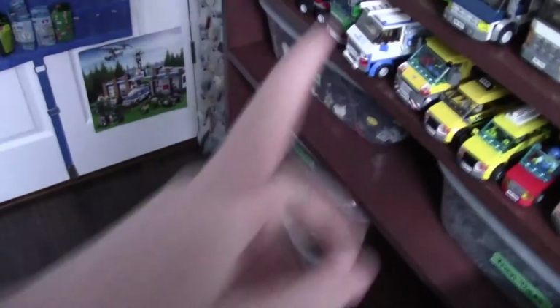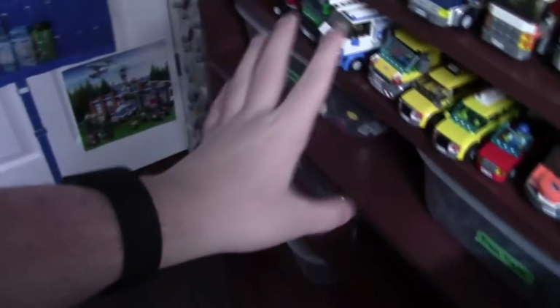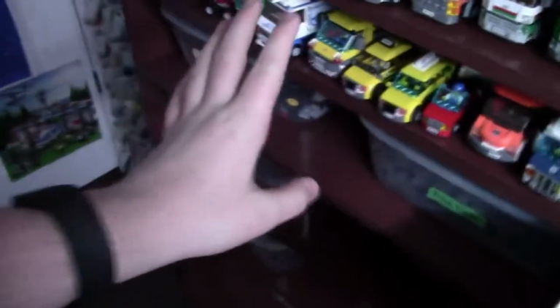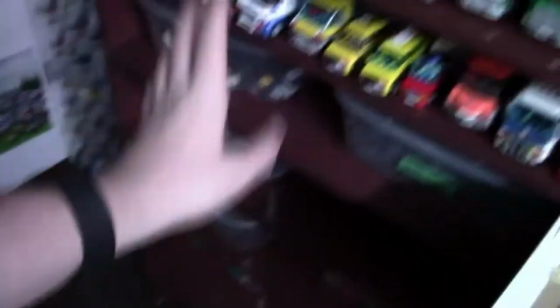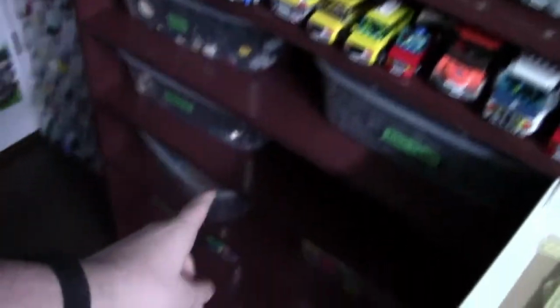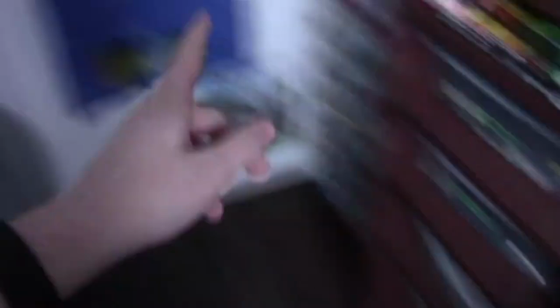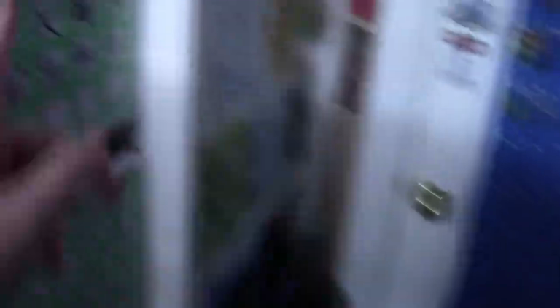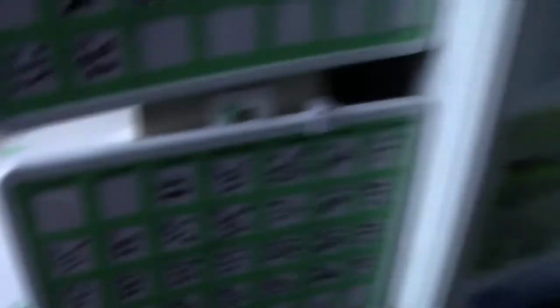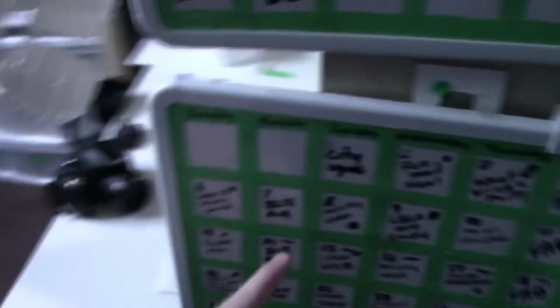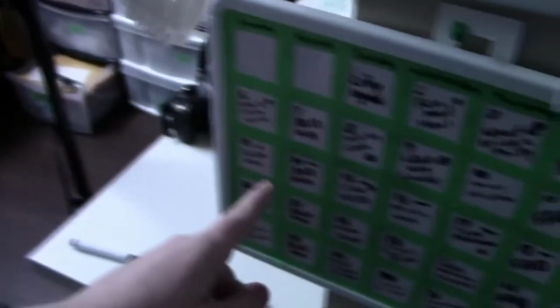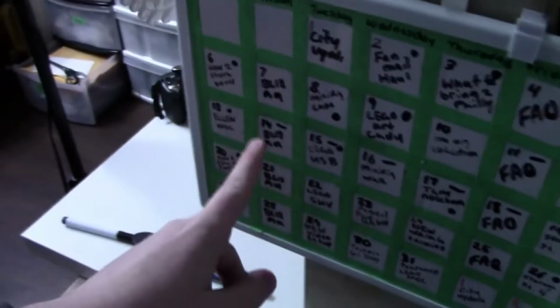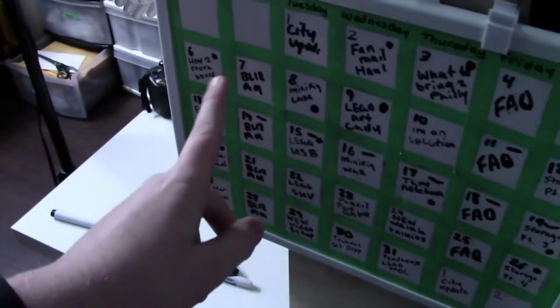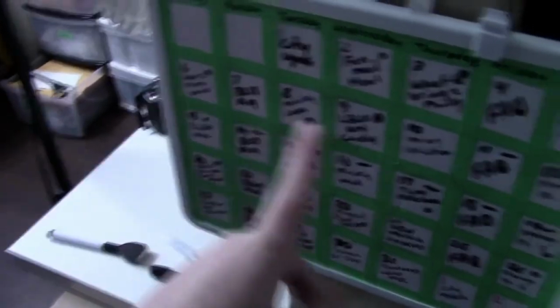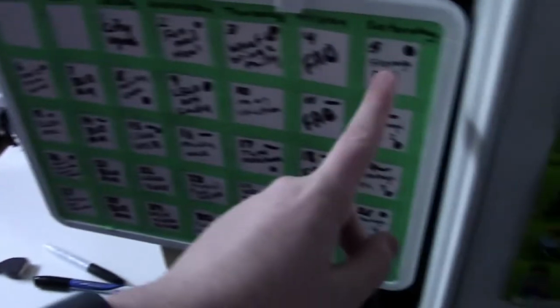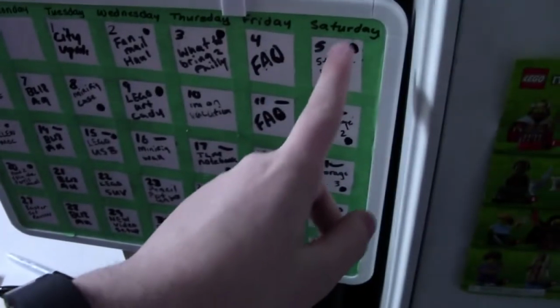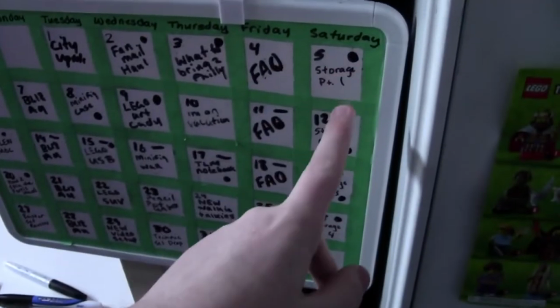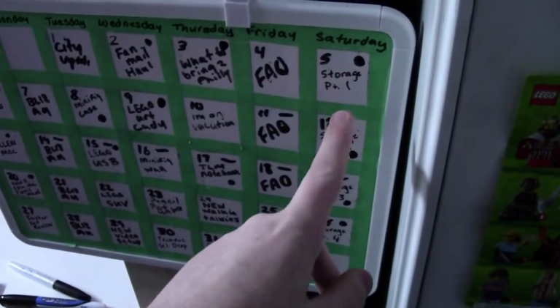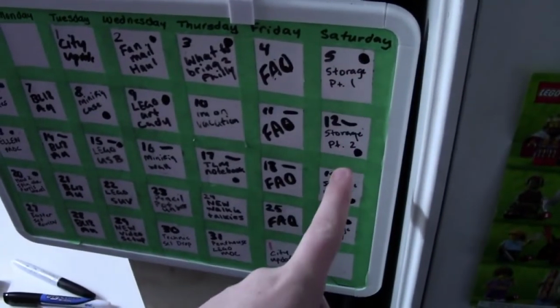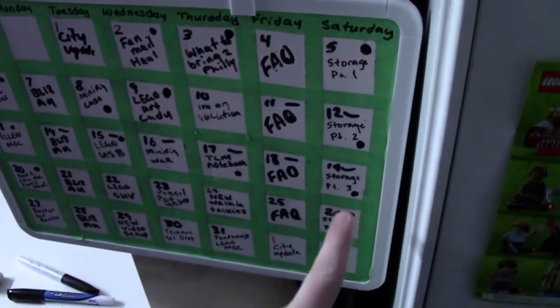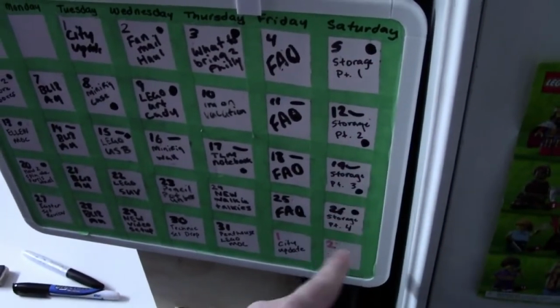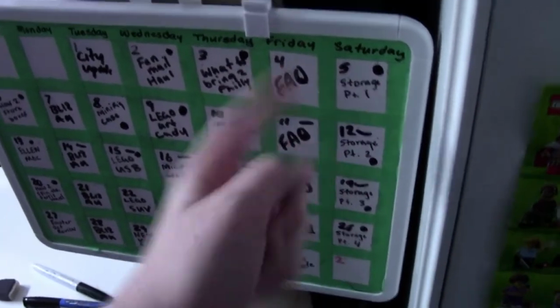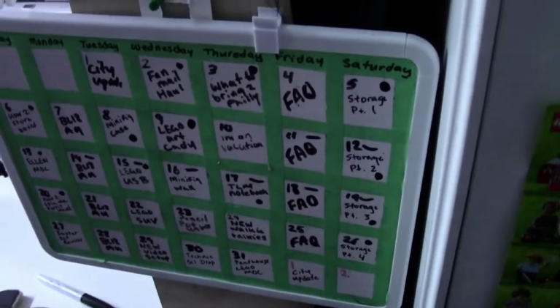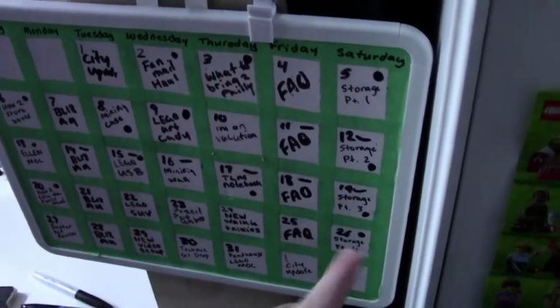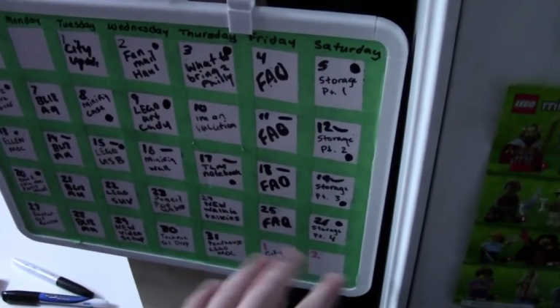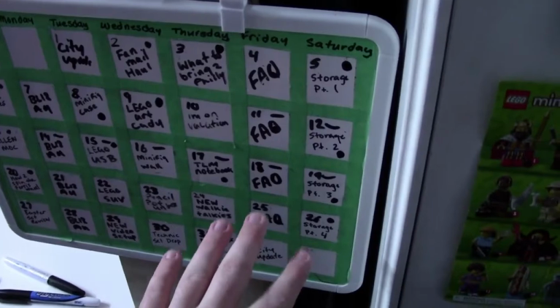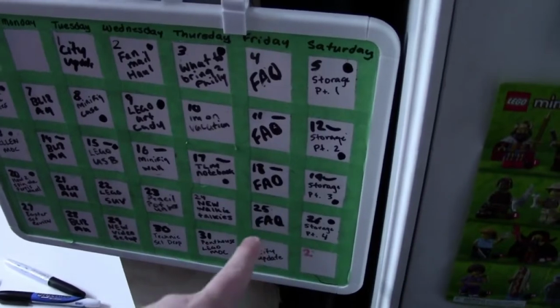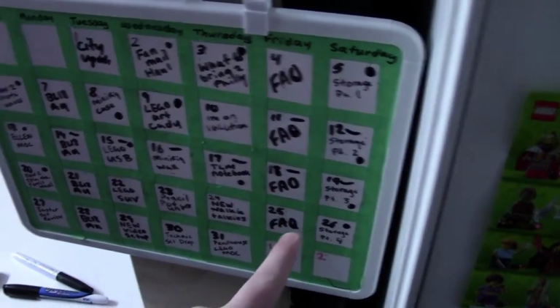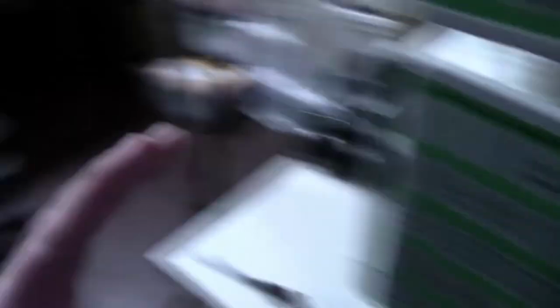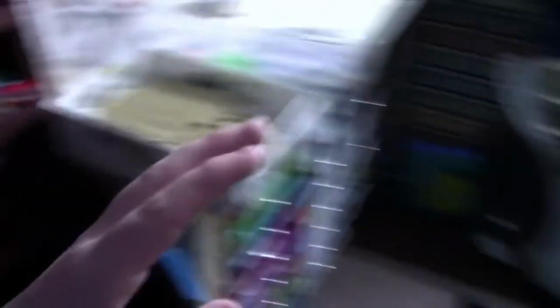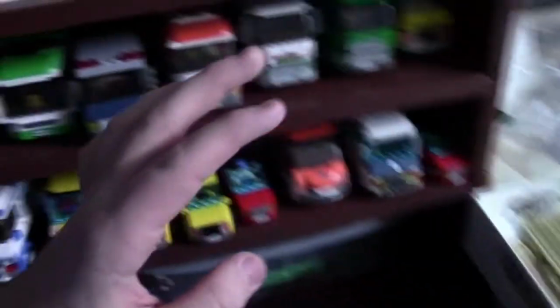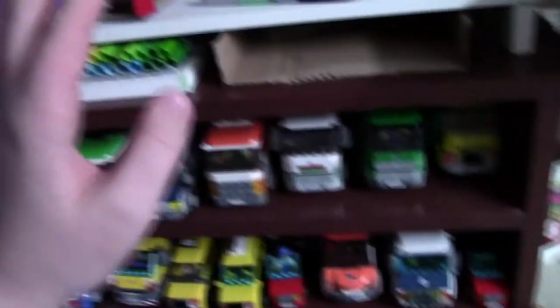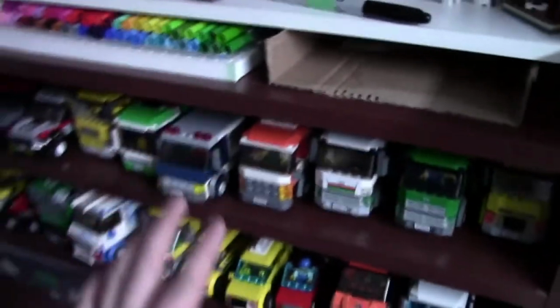So I was actually filming some videos because in March — this is a sneak peek of my schedule — every Saturday I will be uploading how I store my Lego collection in a four-part video for every single Saturday in March. So I was actually filming this part of my bookcase,